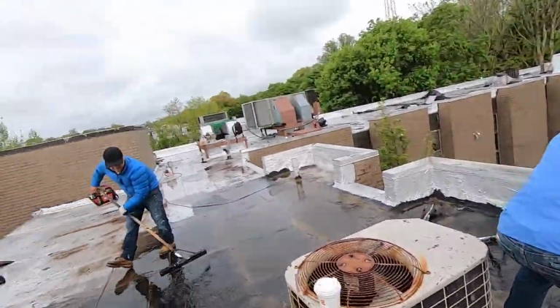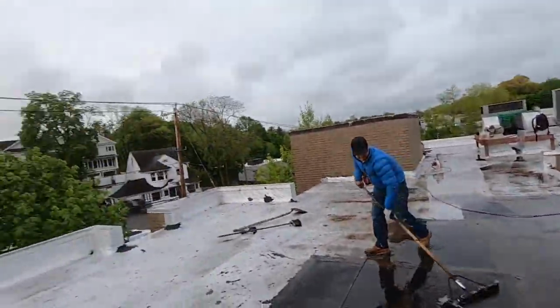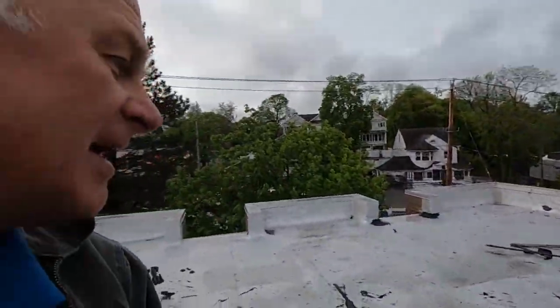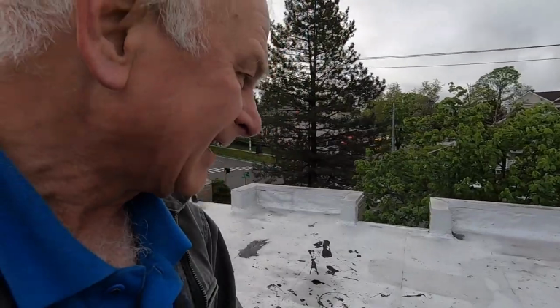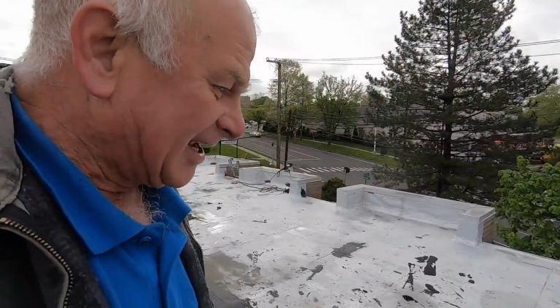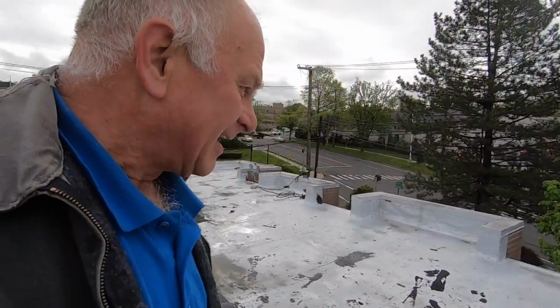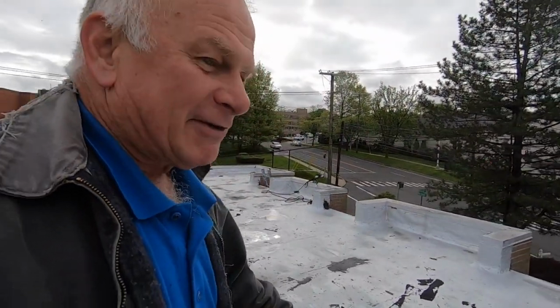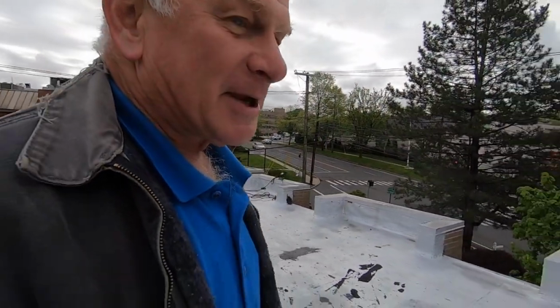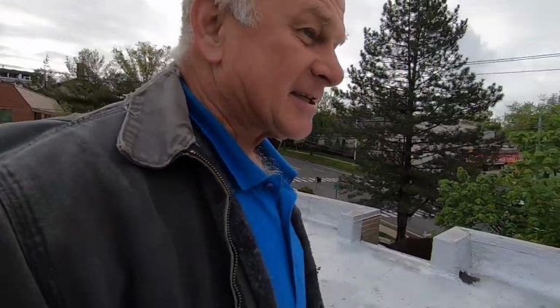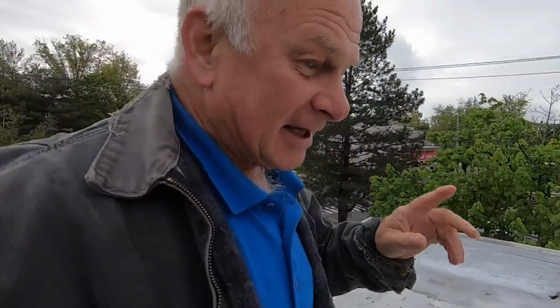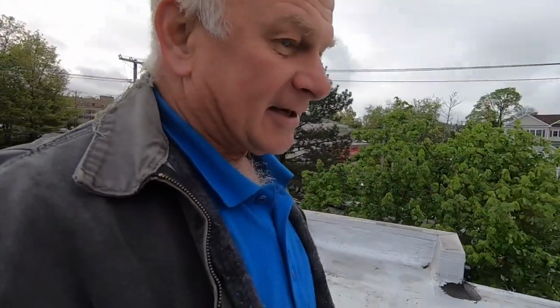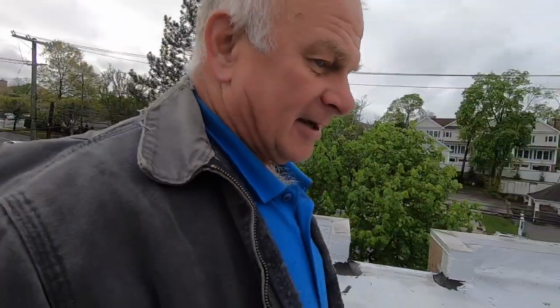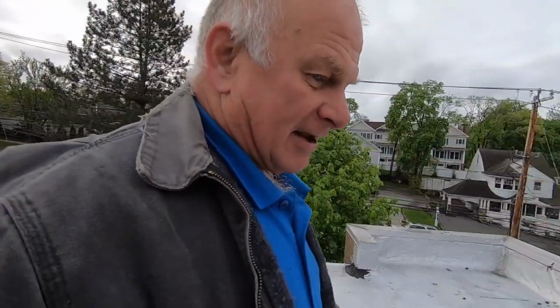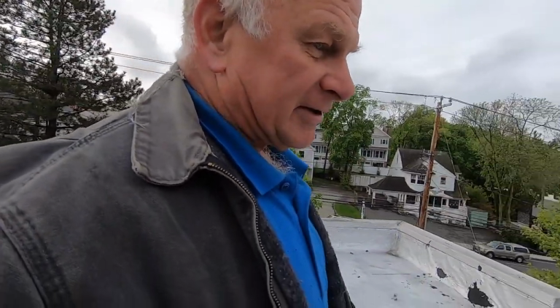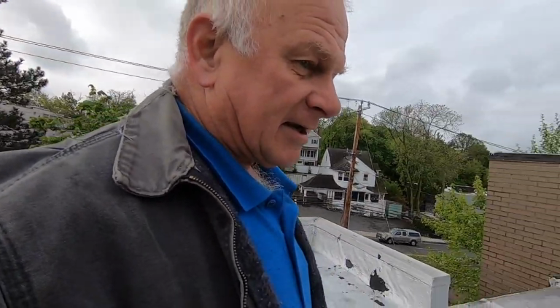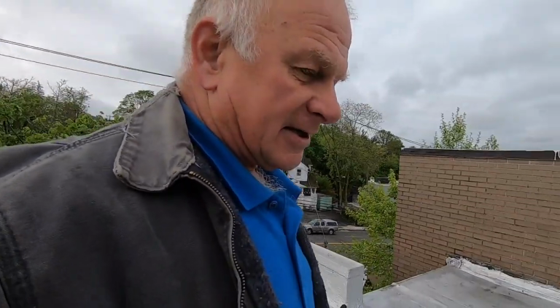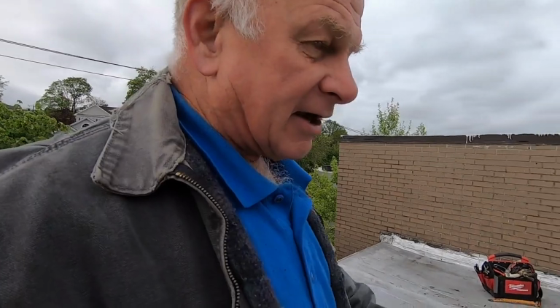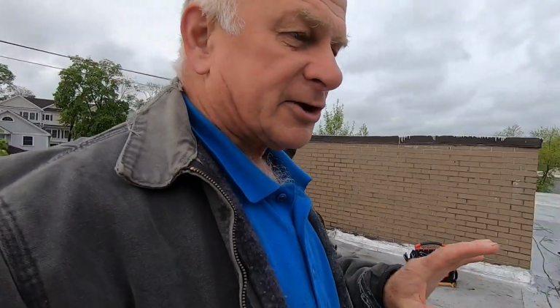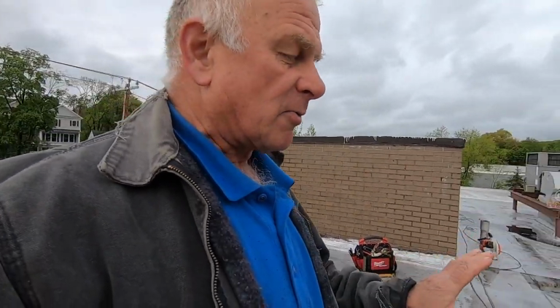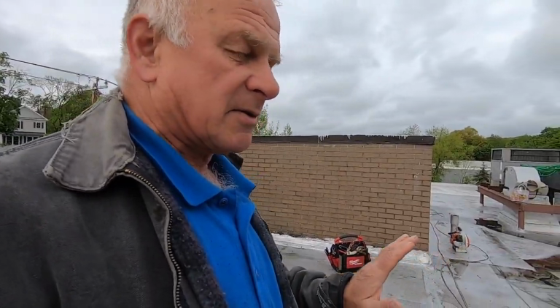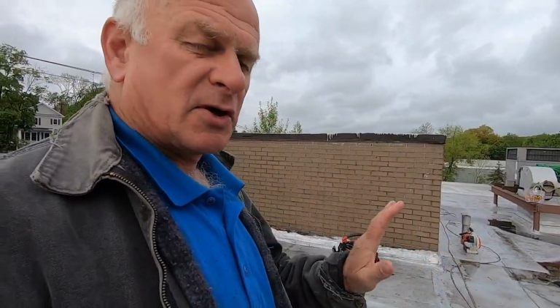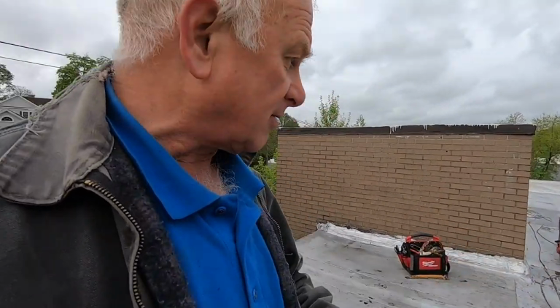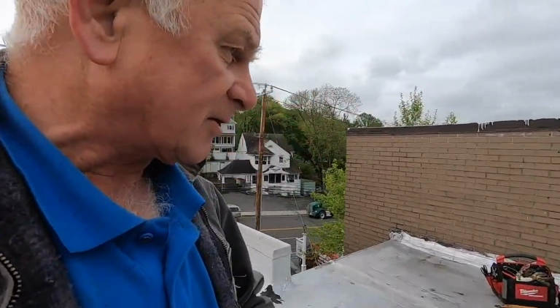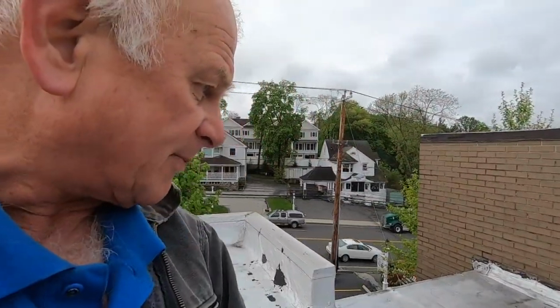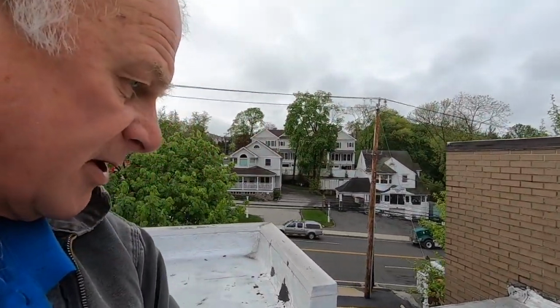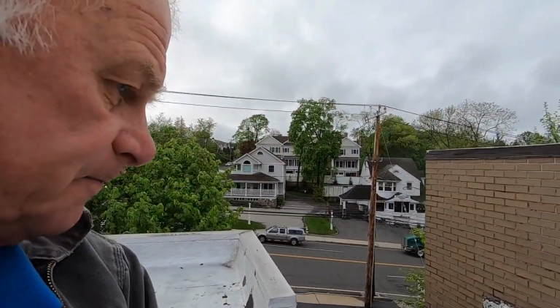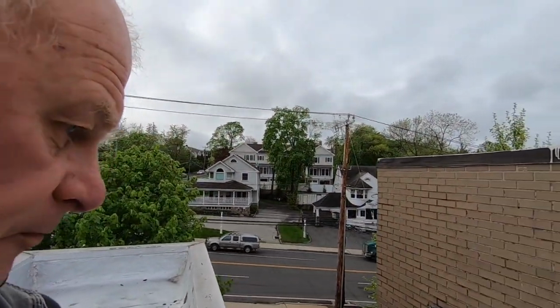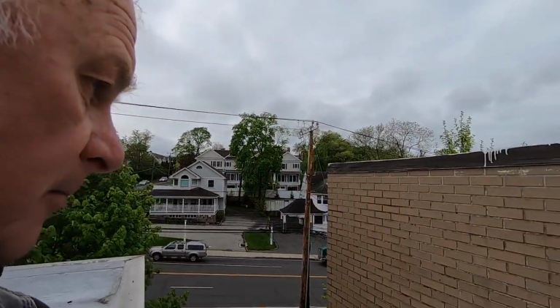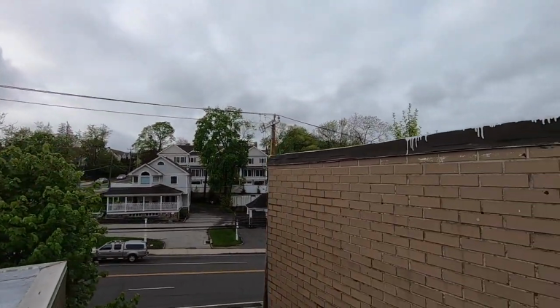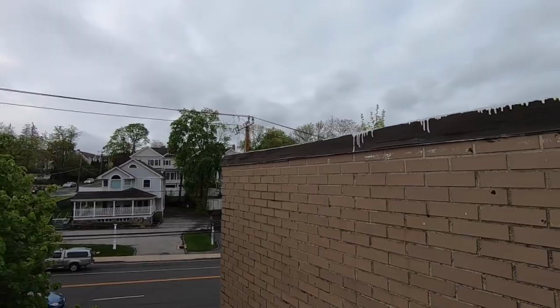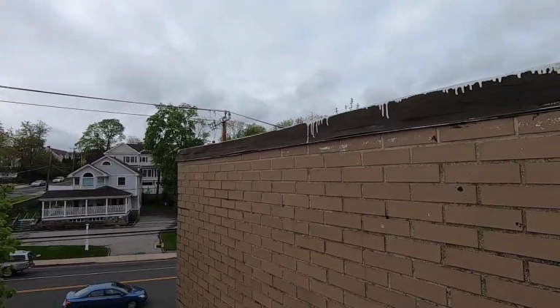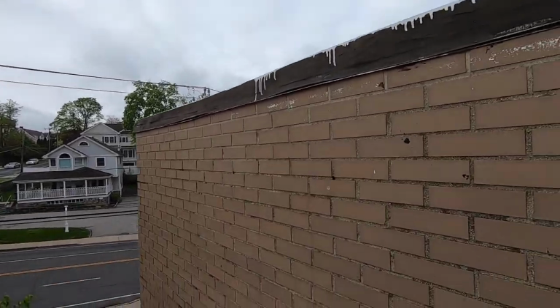Every time they patch, they think they found the leak. They look at the wrong place. I'm going to show you where to look and what happened. Look here — it's always a flashing.